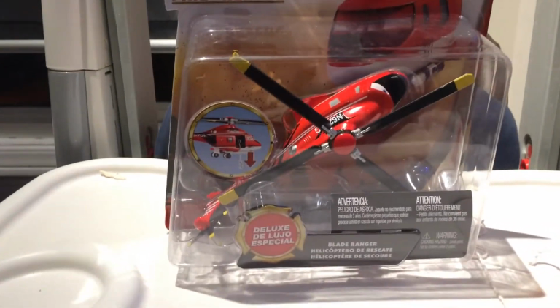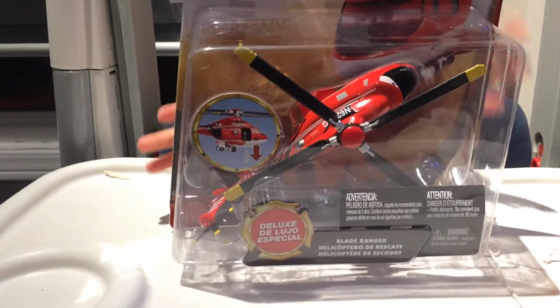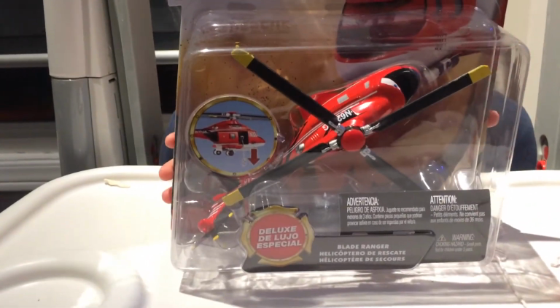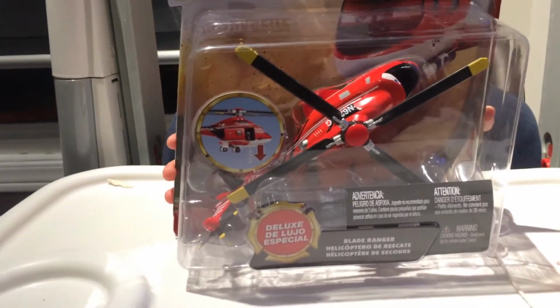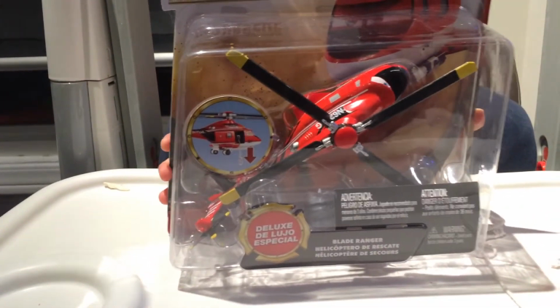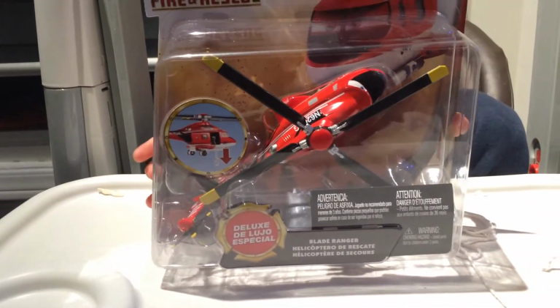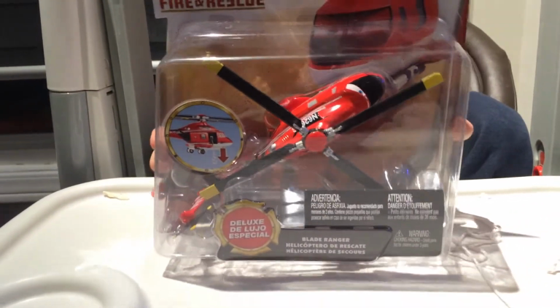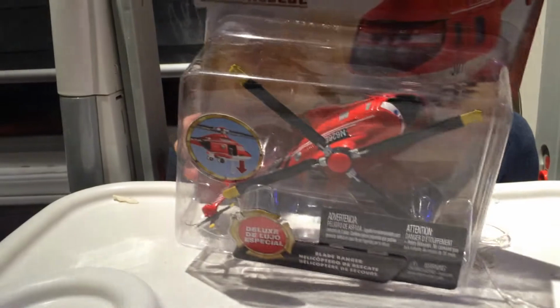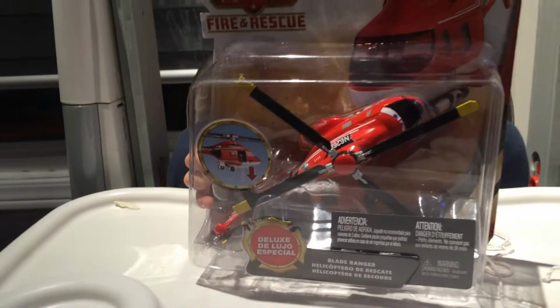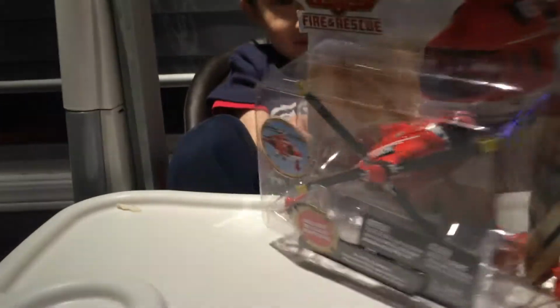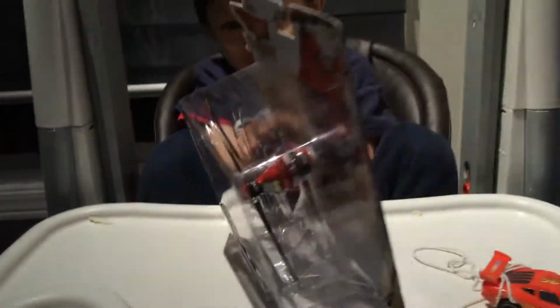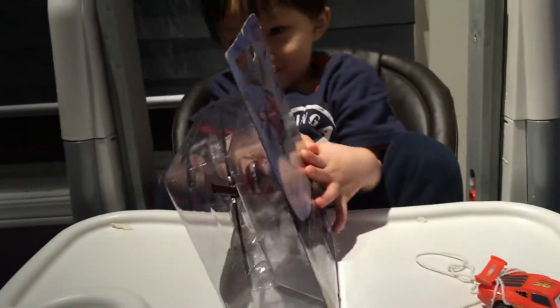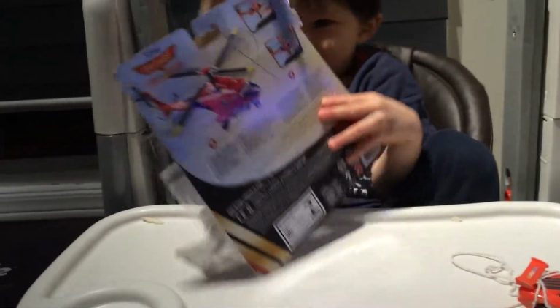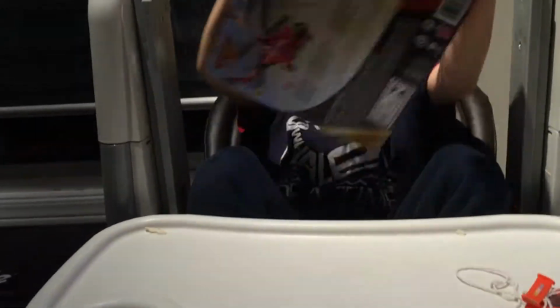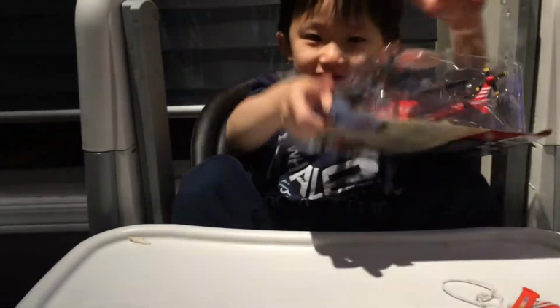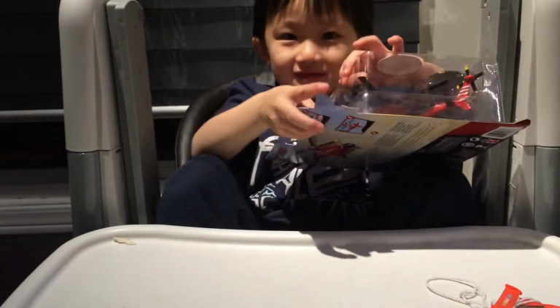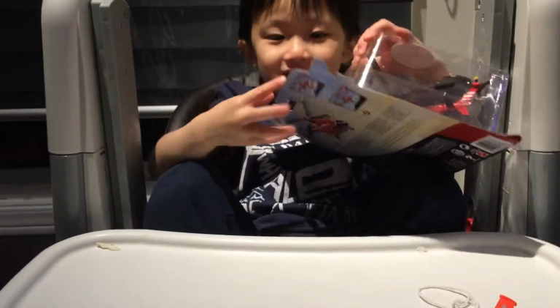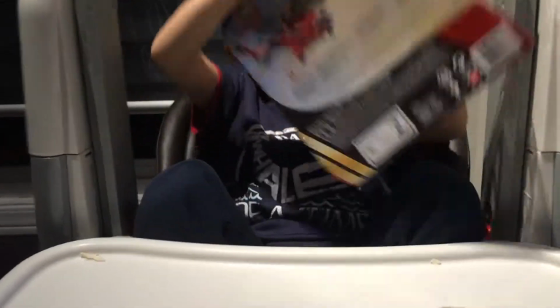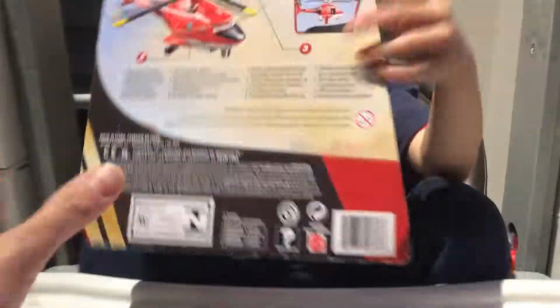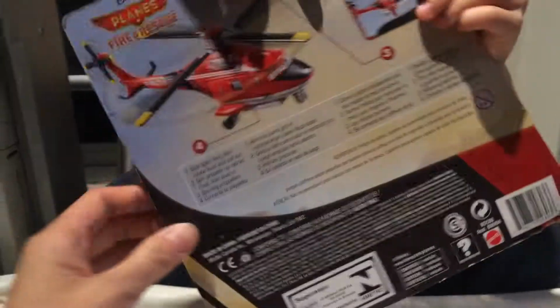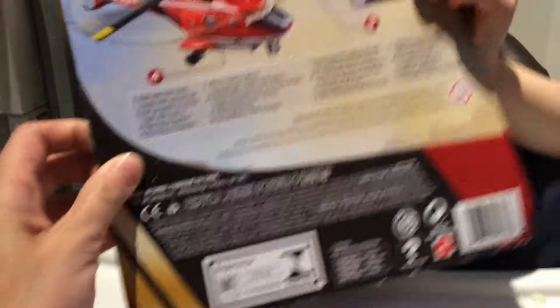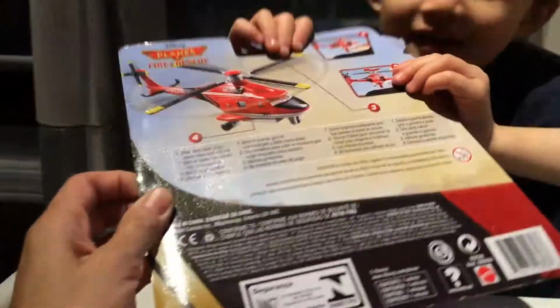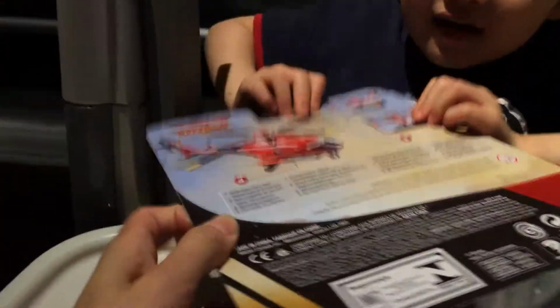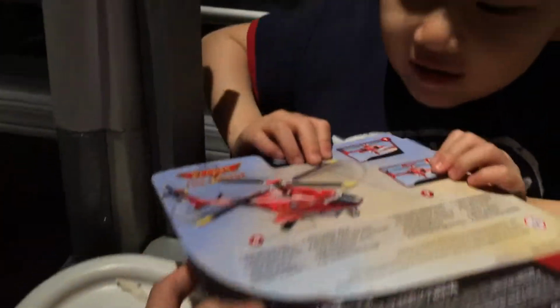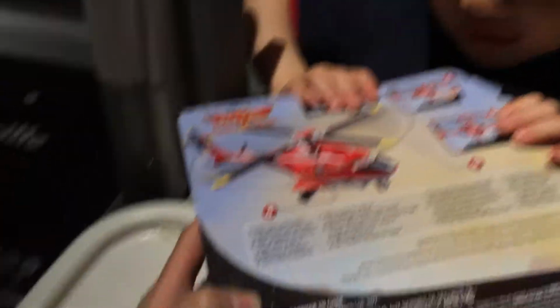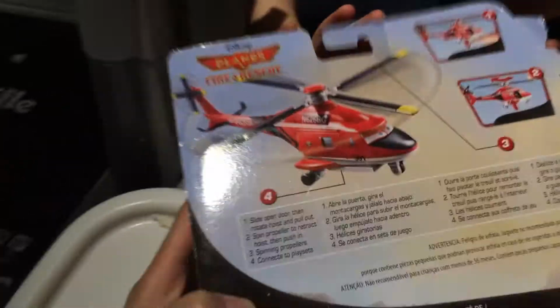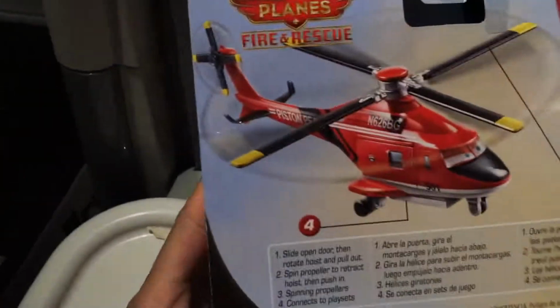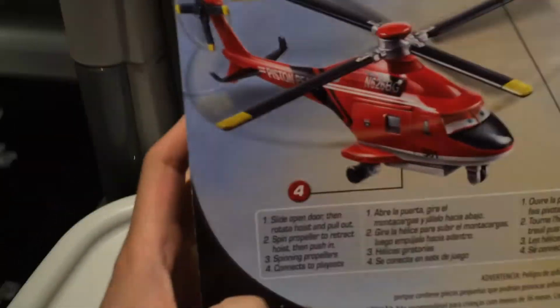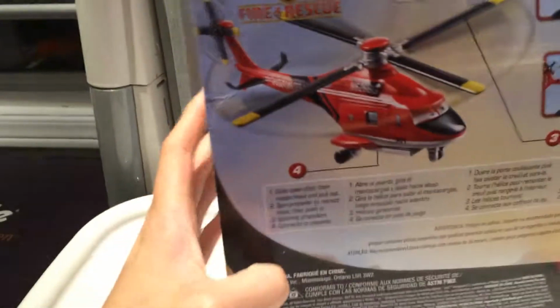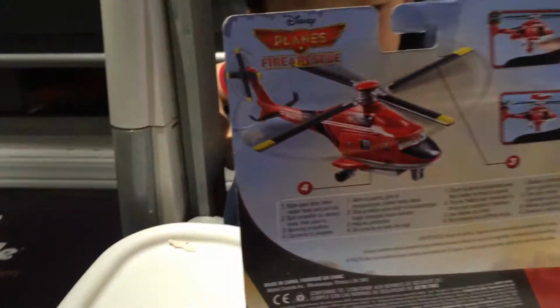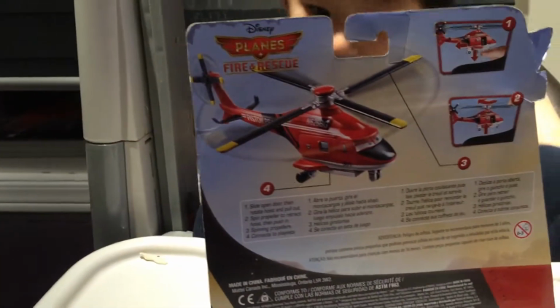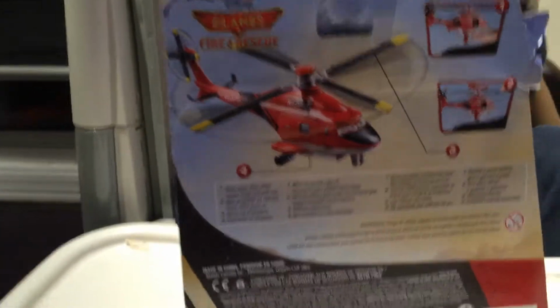So this helicopter is called the Blade Ranger Deluxe version. At the back we have — the door slides open.